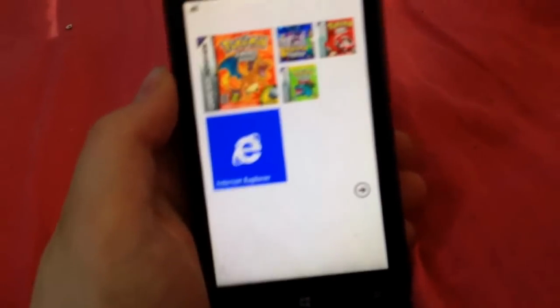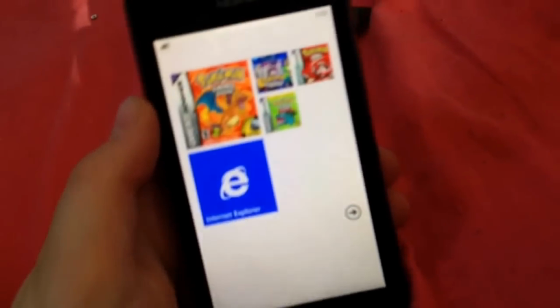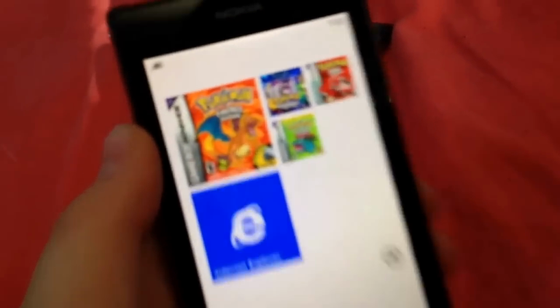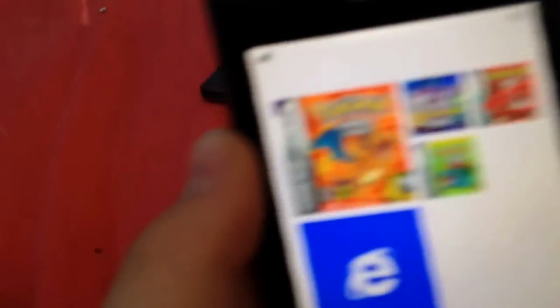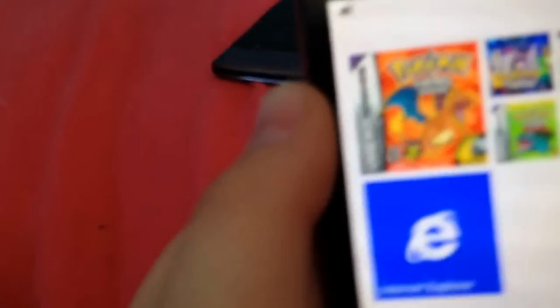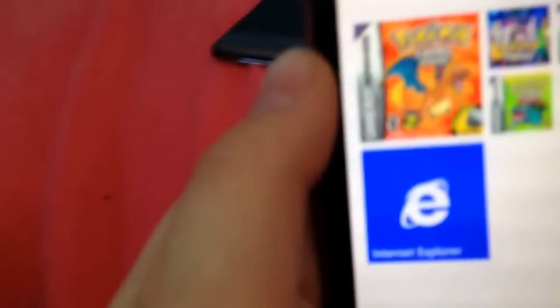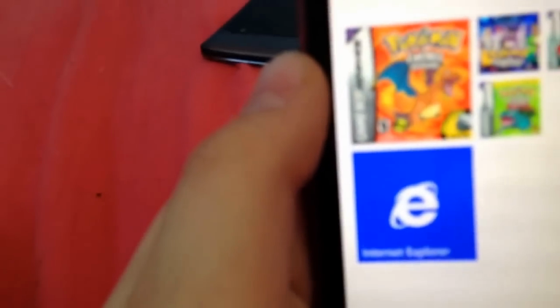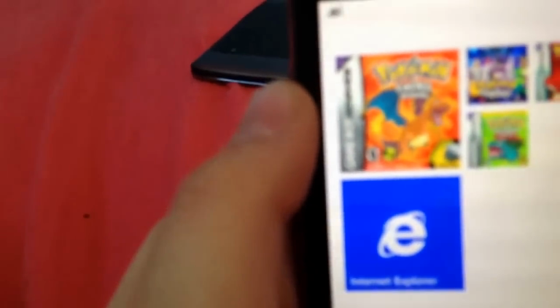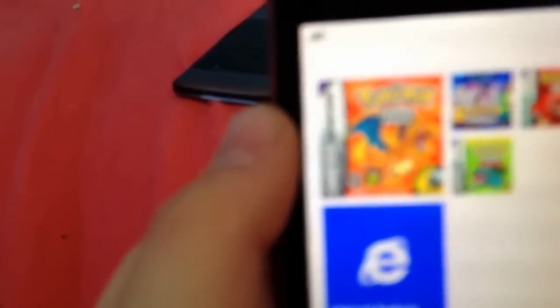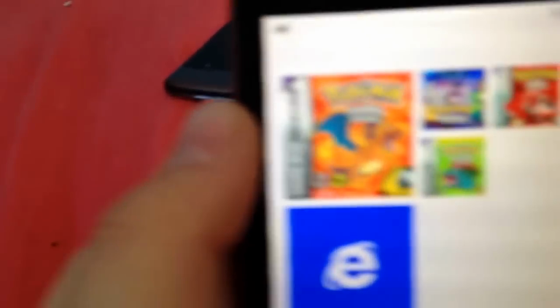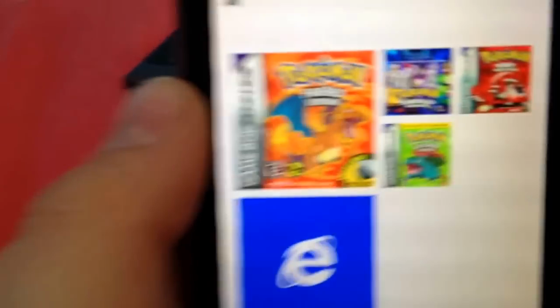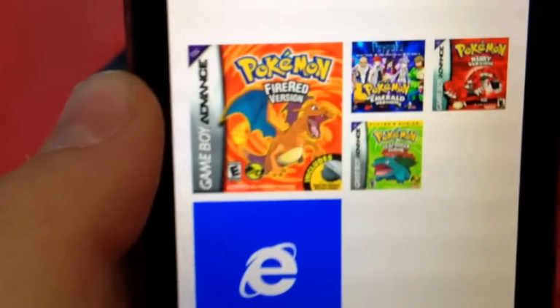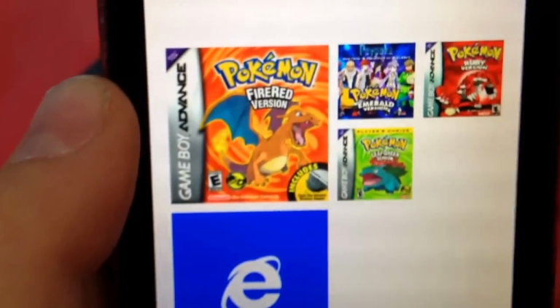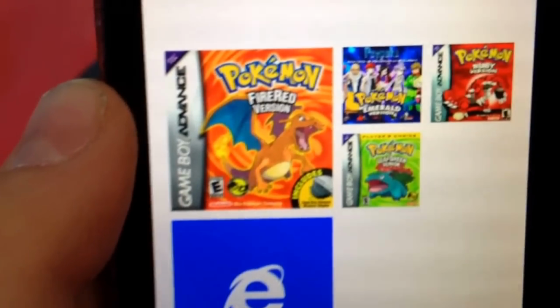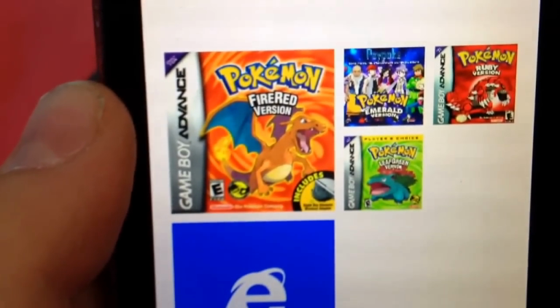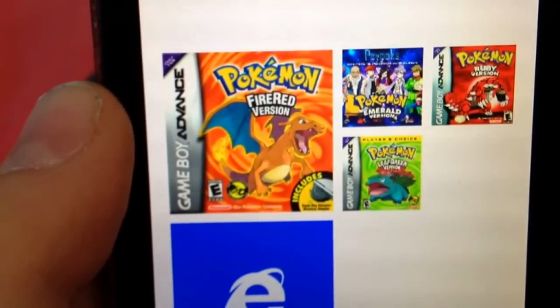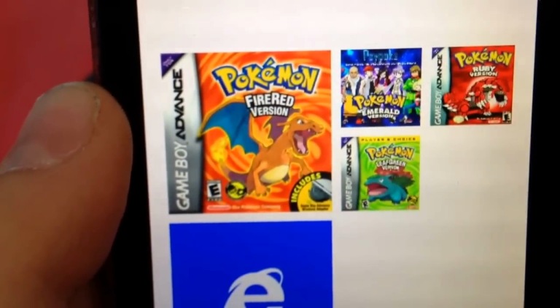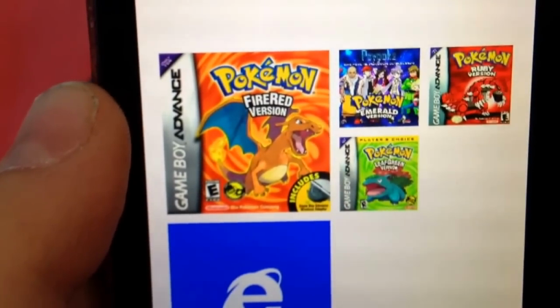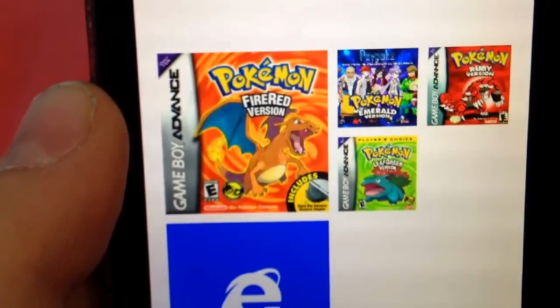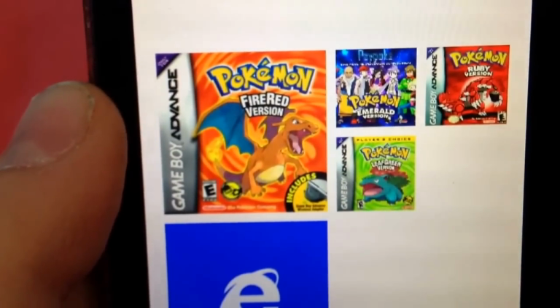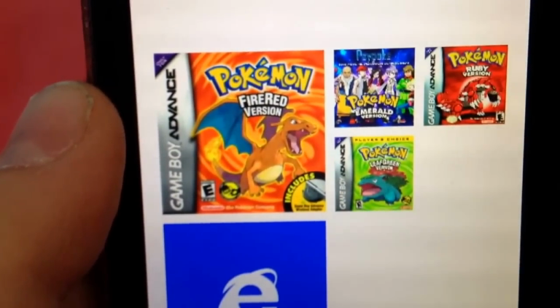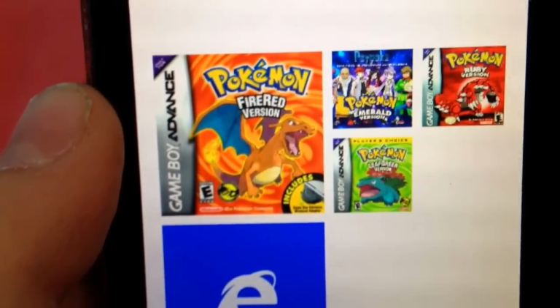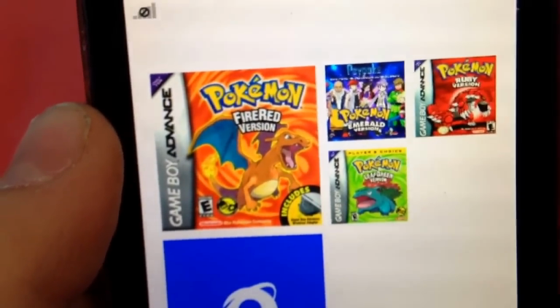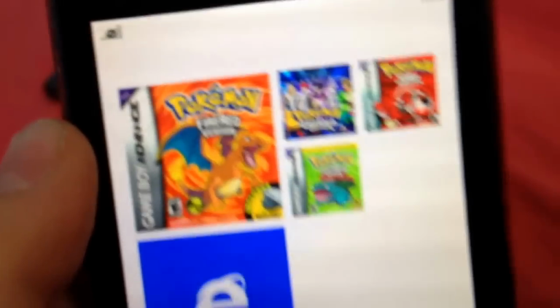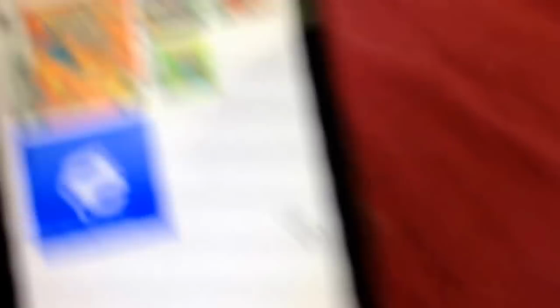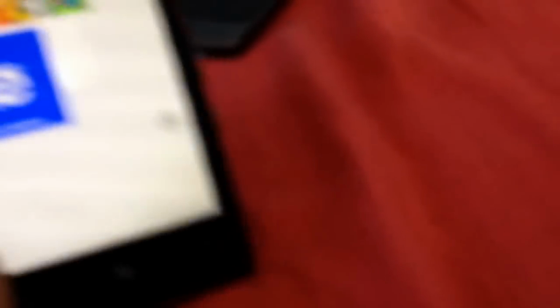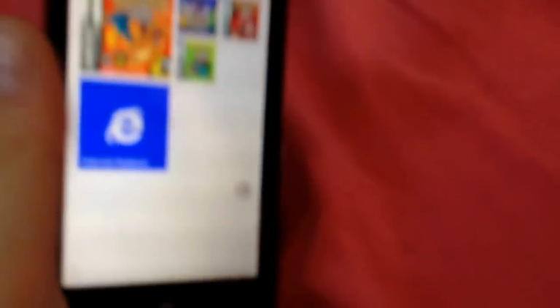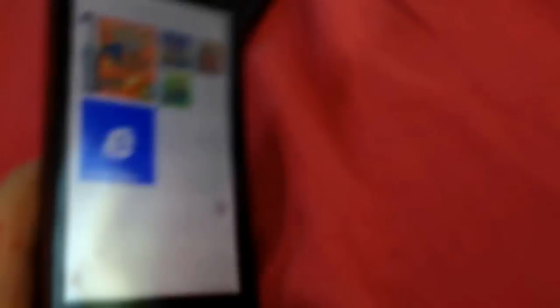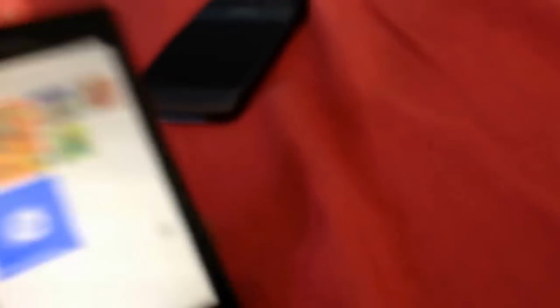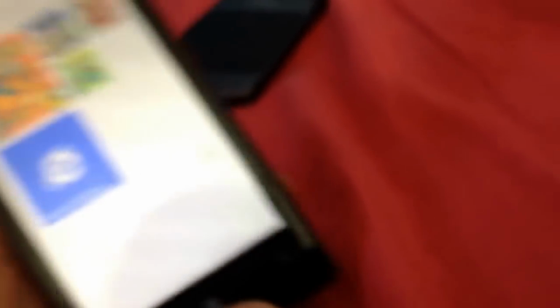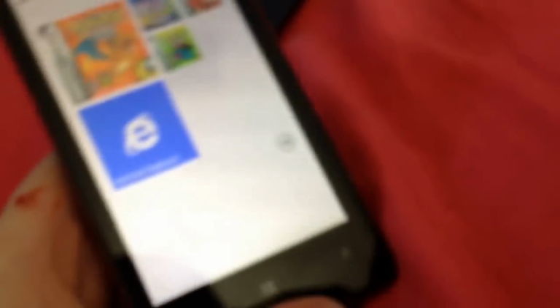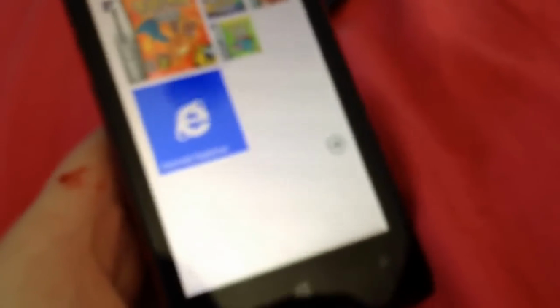As you can see I have Pokemon Fire Red, Pokemon Emerald, Pokemon Leaf Green, and Pokemon Ruby. Now here's how to do that.